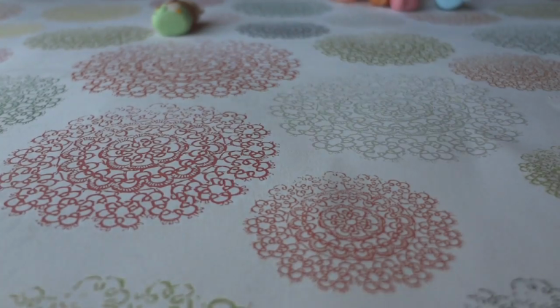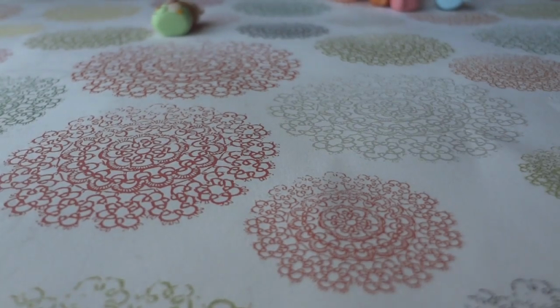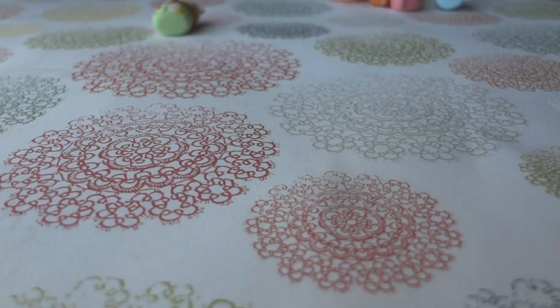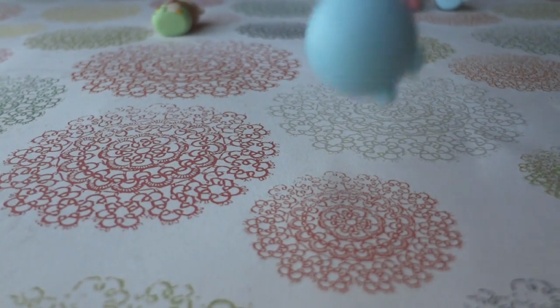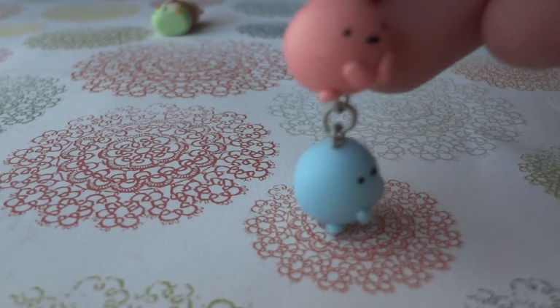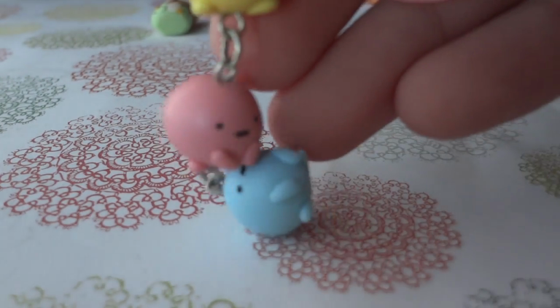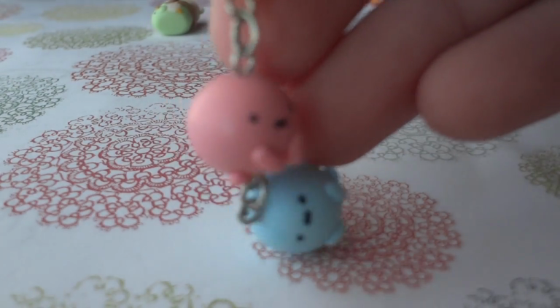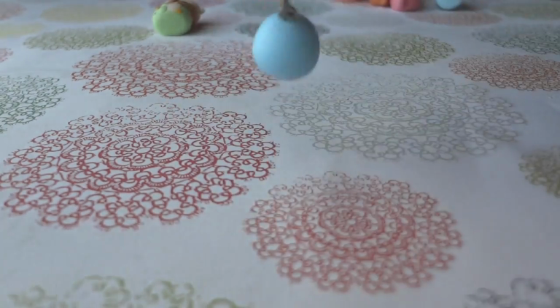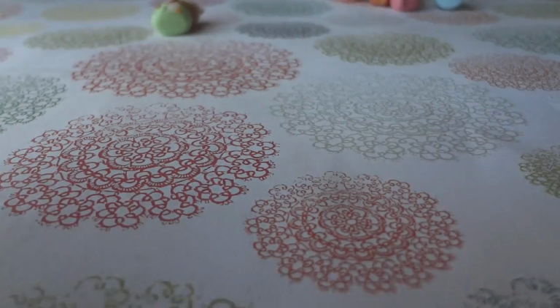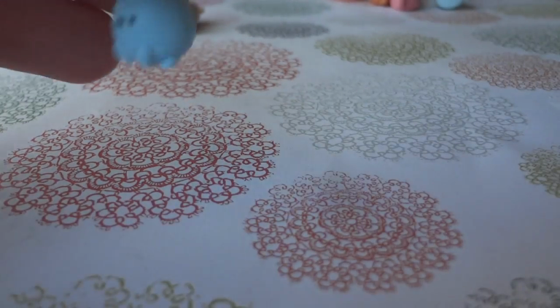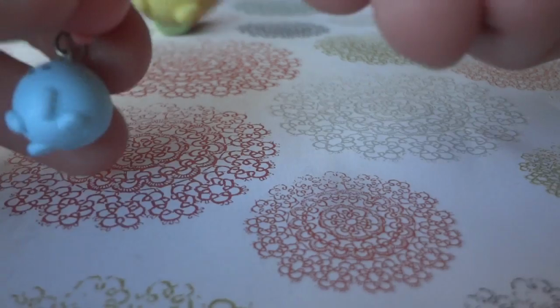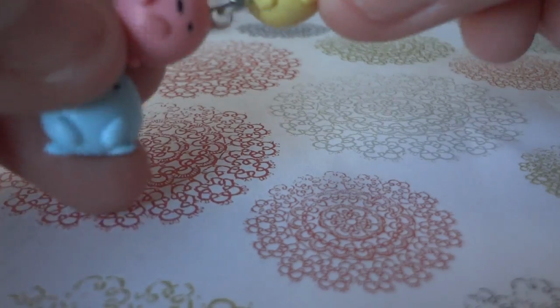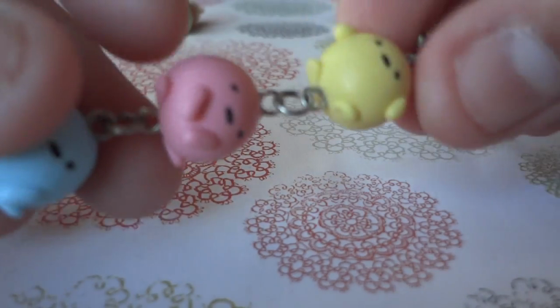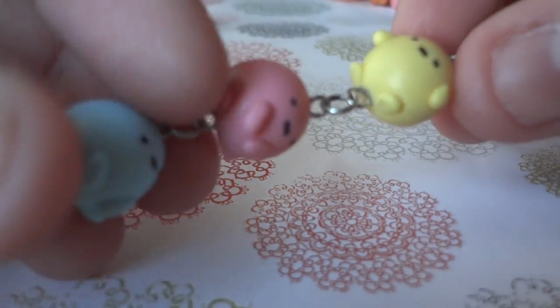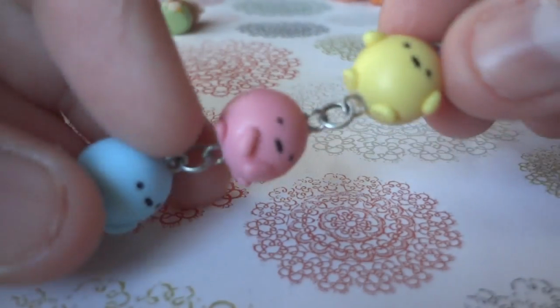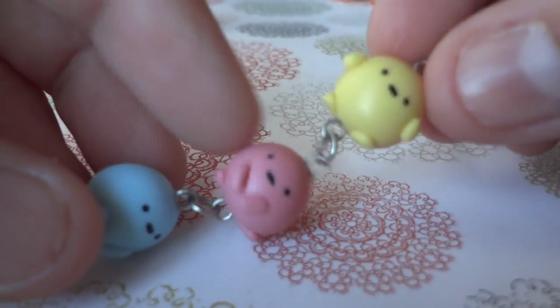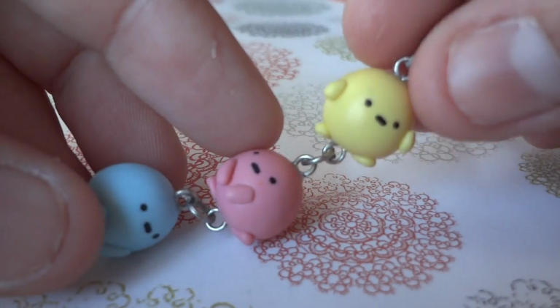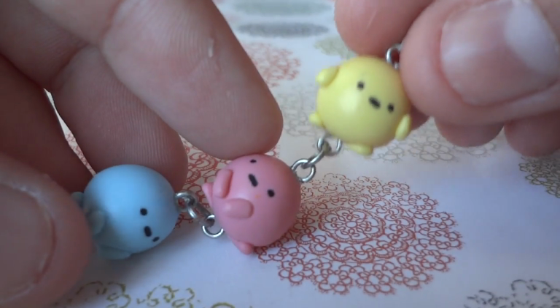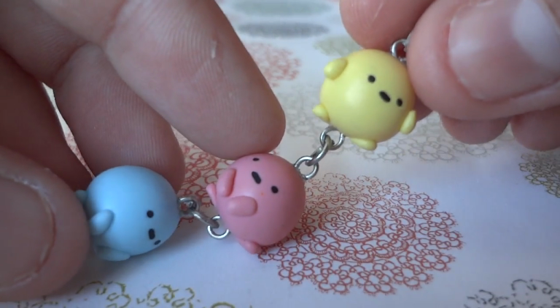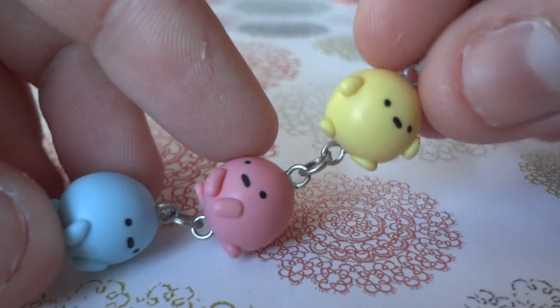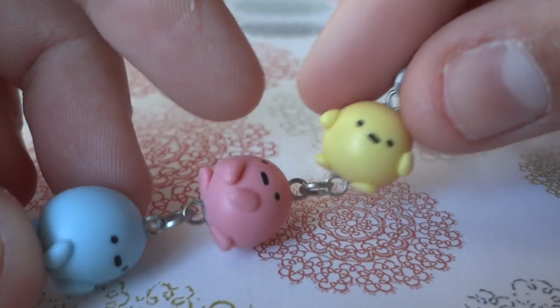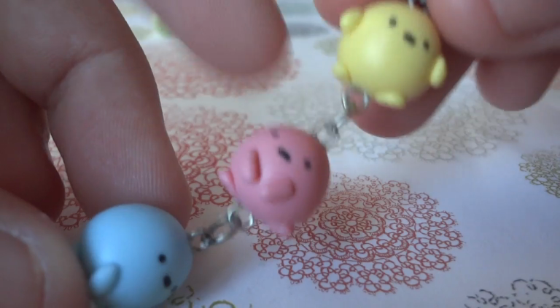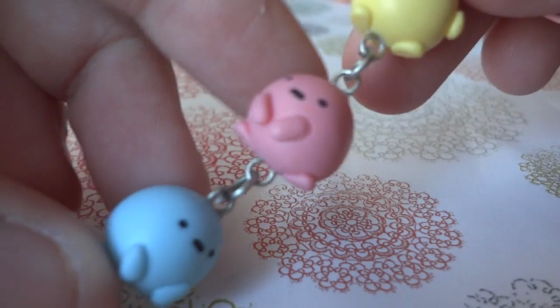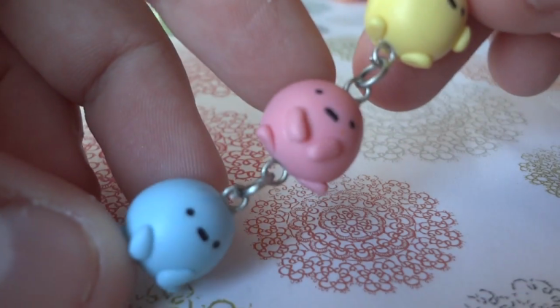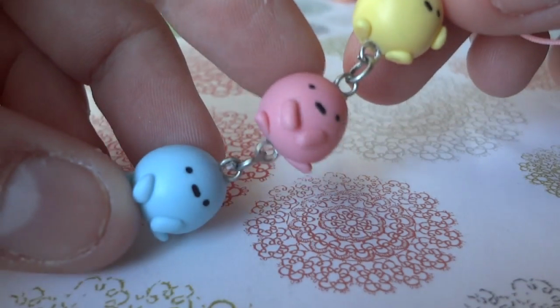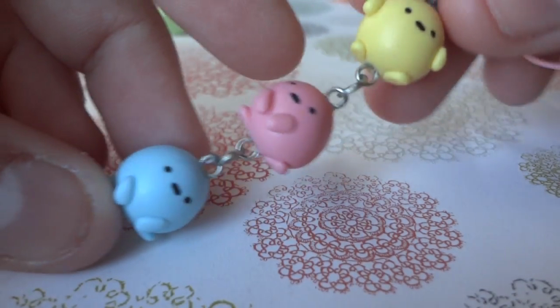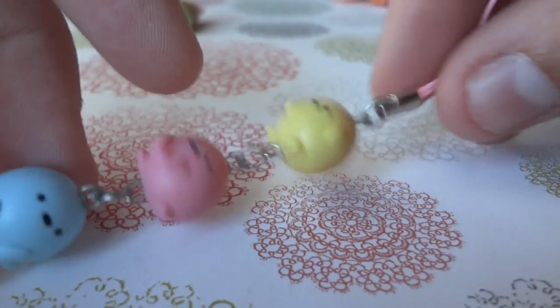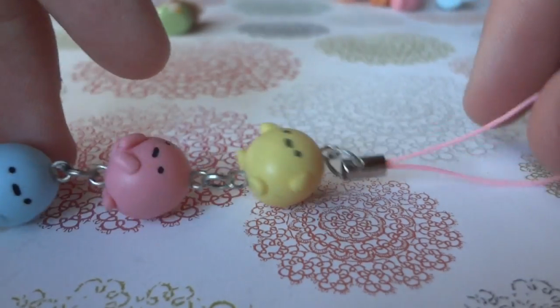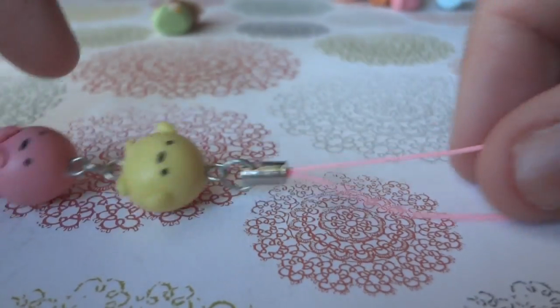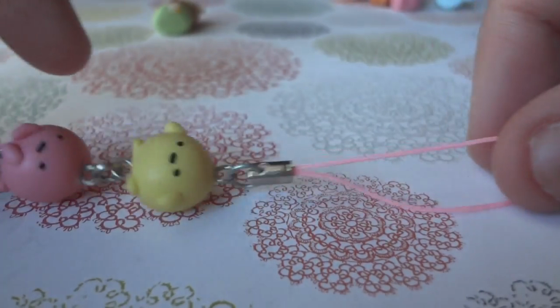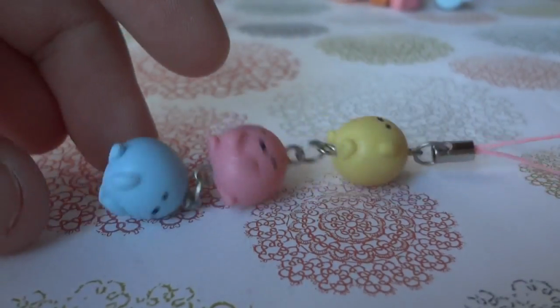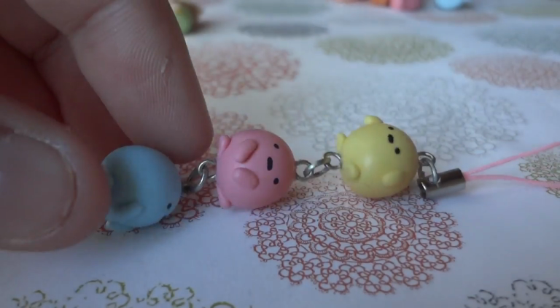And I made the tapioca balls, who are characters as well. So I made the yellow one, the pink one, and the blue one, and they are on a sapphire strap.